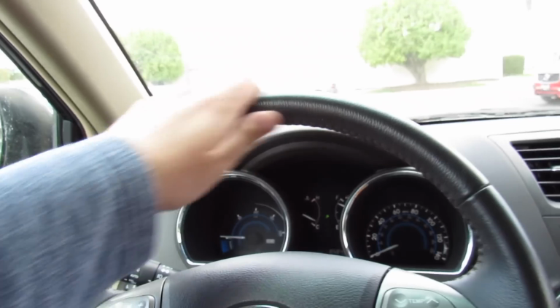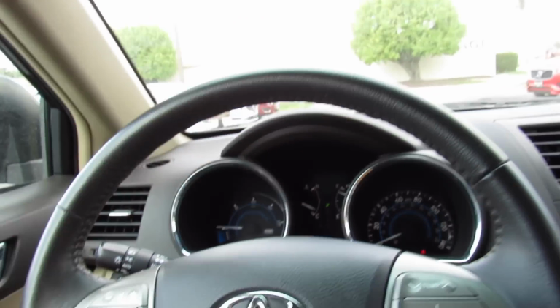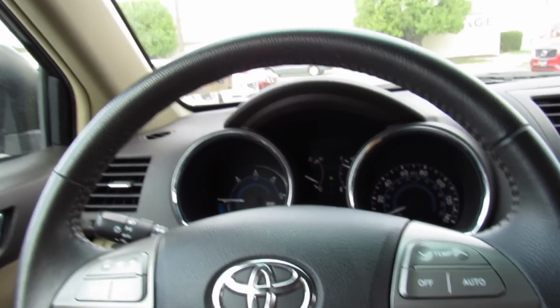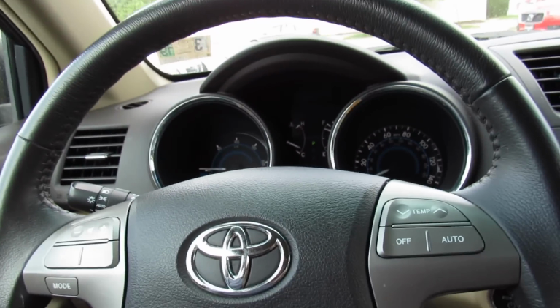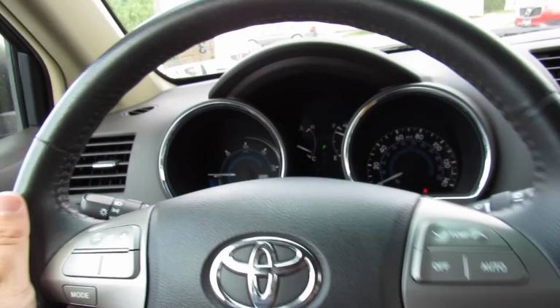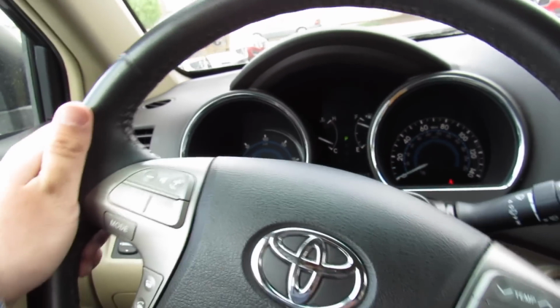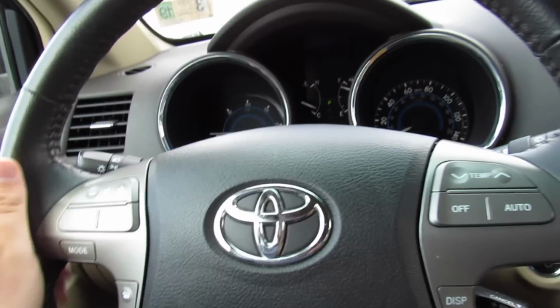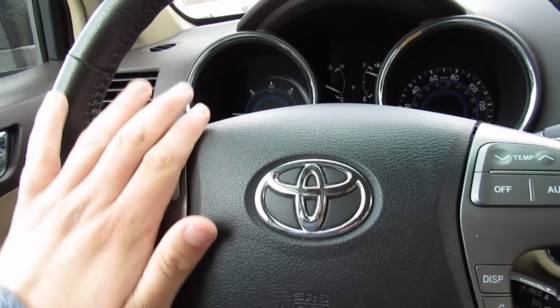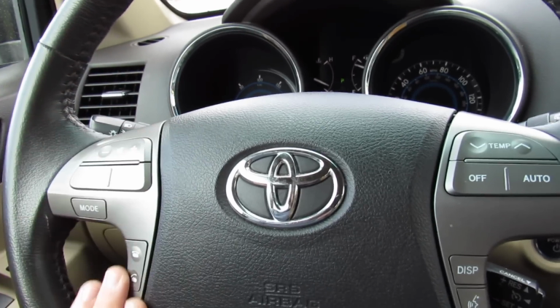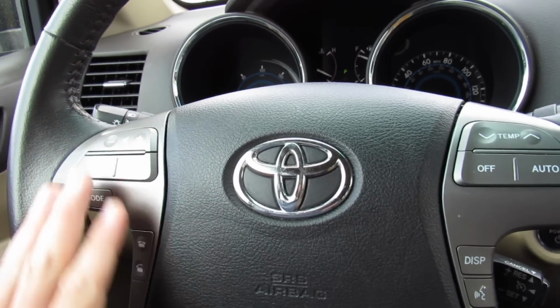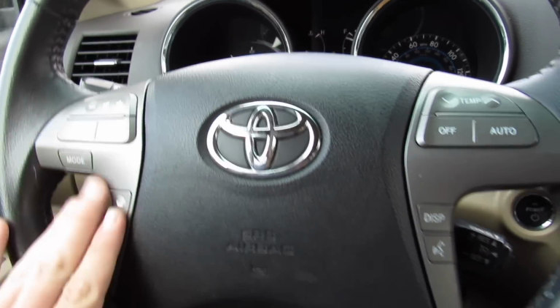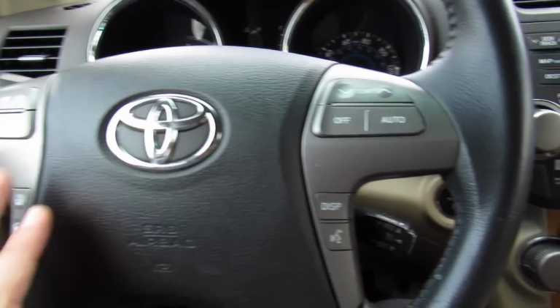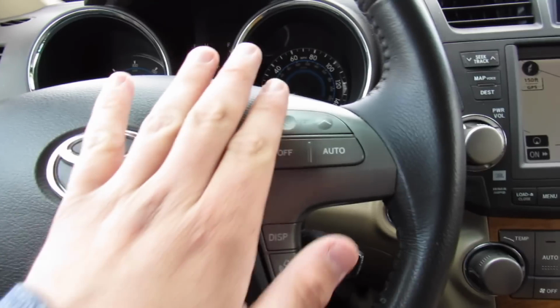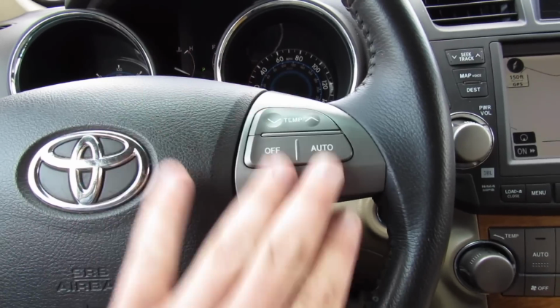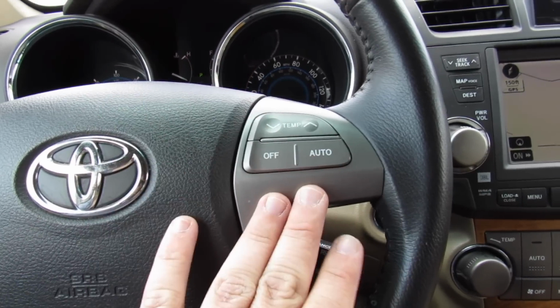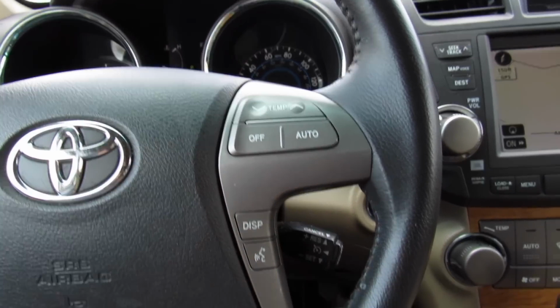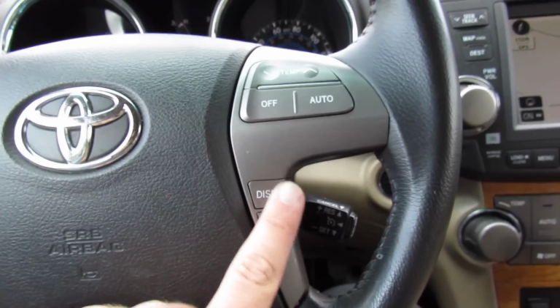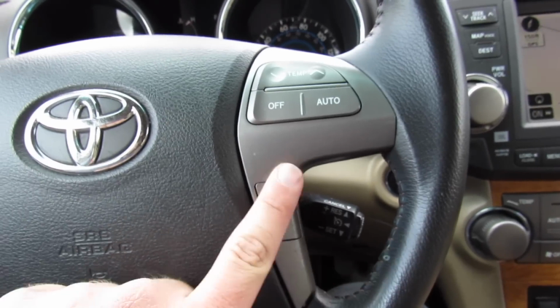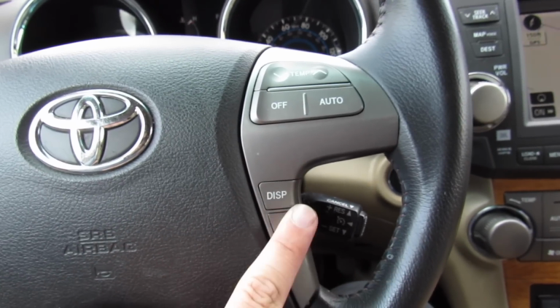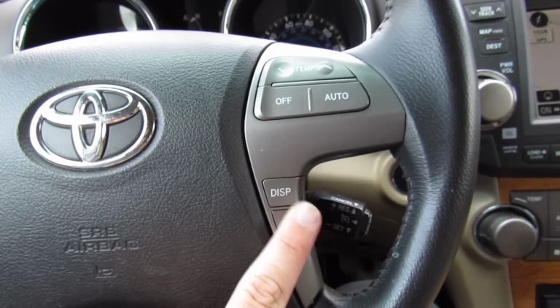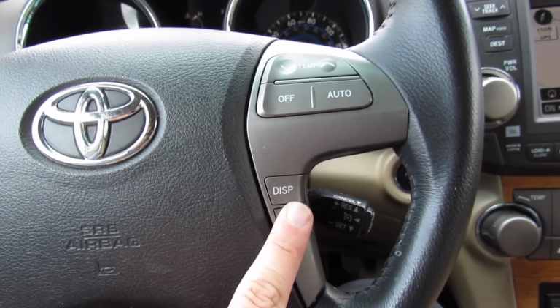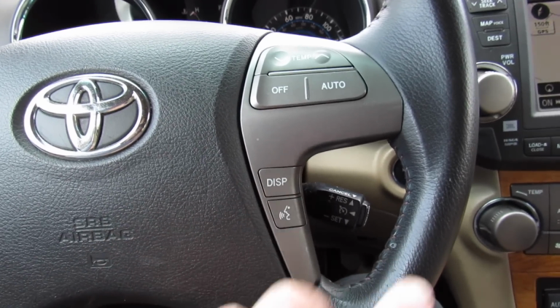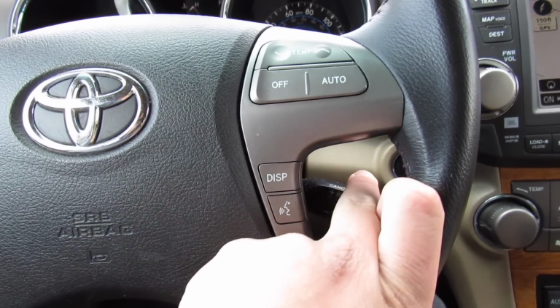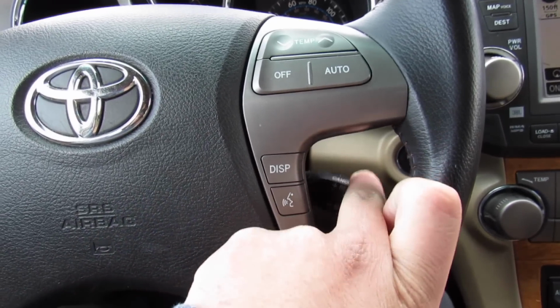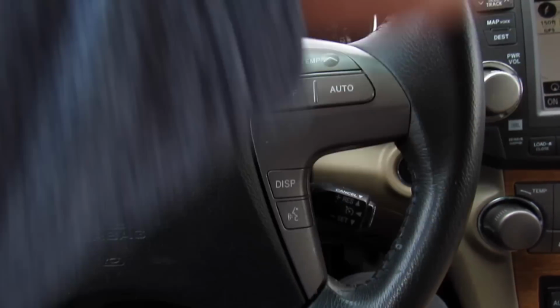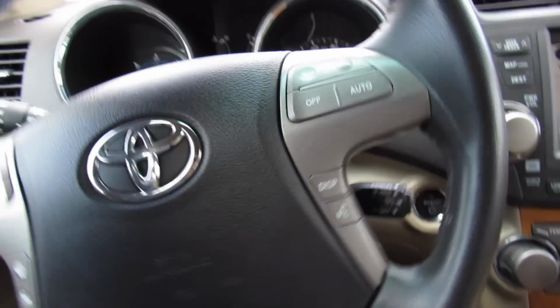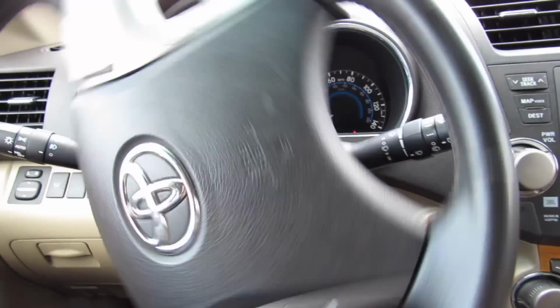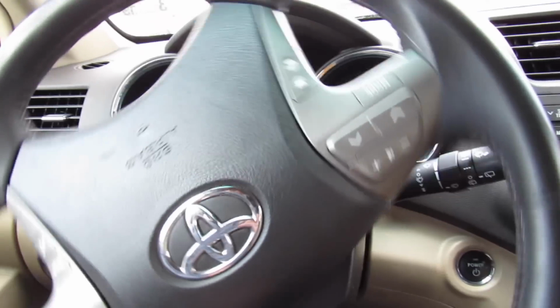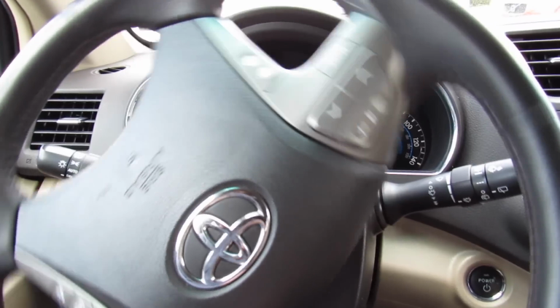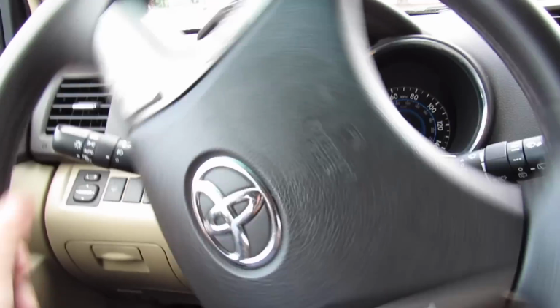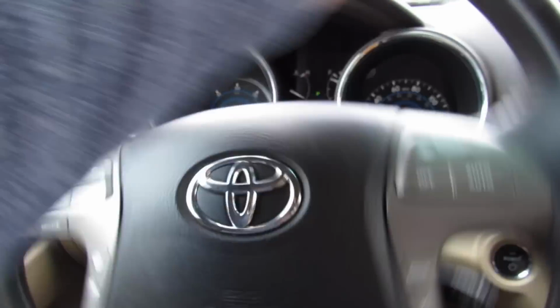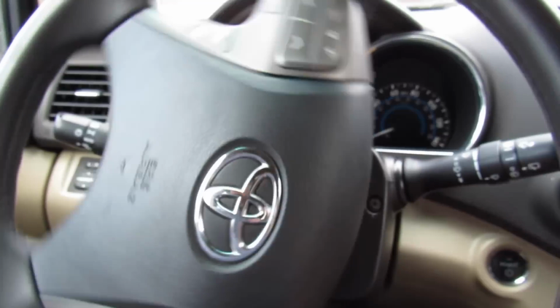Inside this one does have a leather-wrapped steering wheel with audio system, Bluetooth phone, and temperature controls on the wheel, as well as Bluetooth phone, voice commands, and cruise control. Very light power steering.